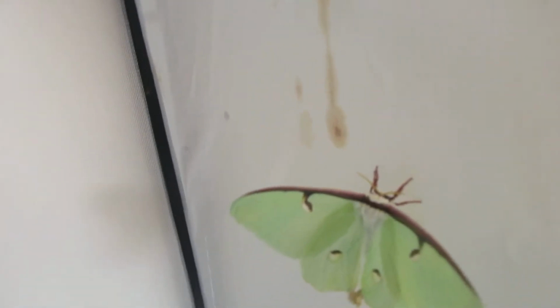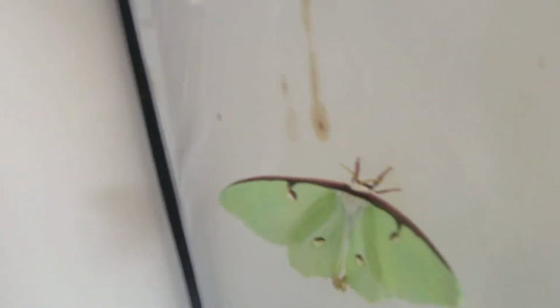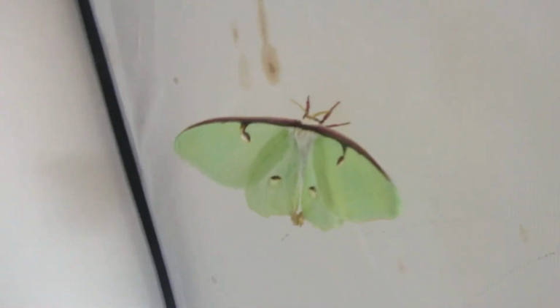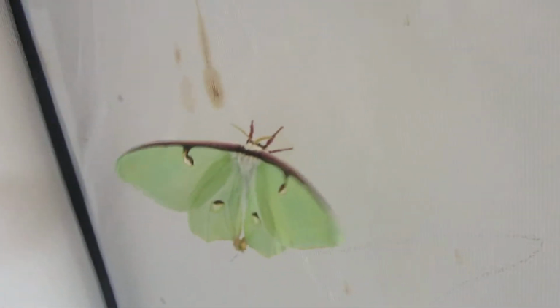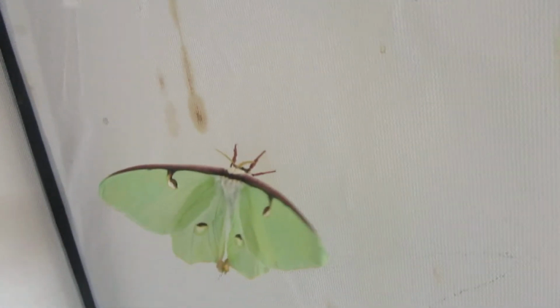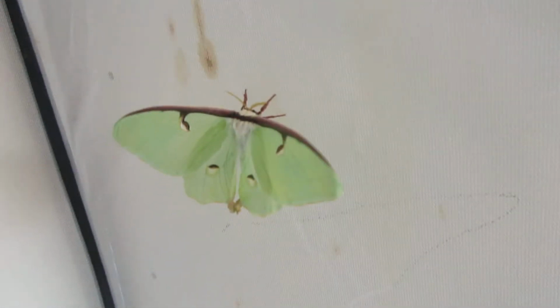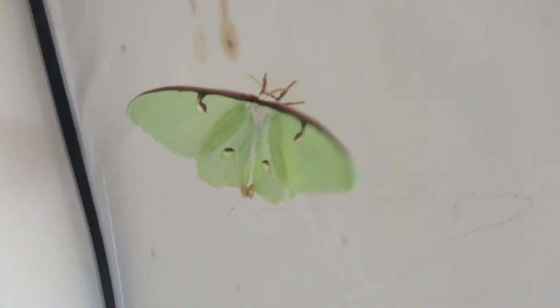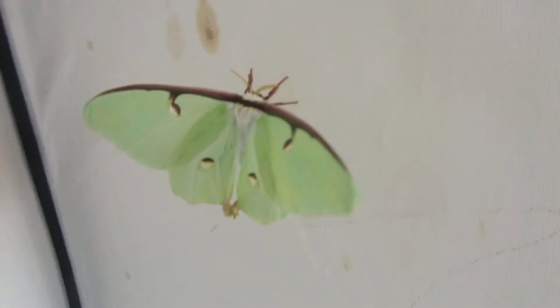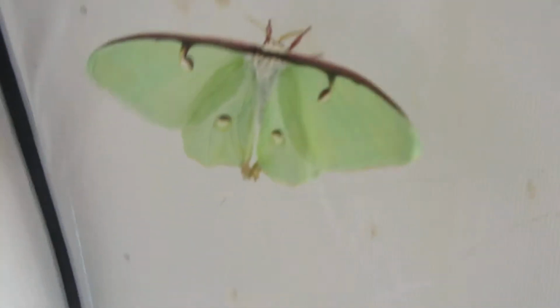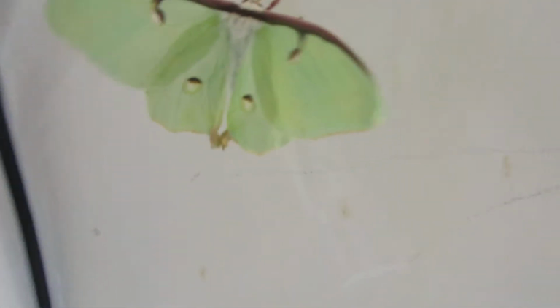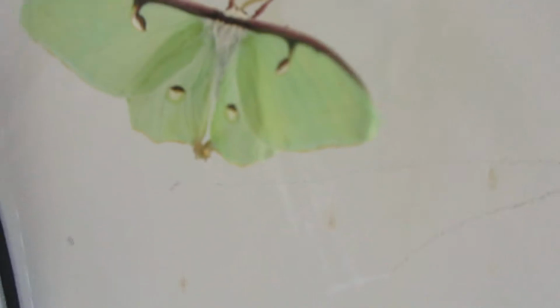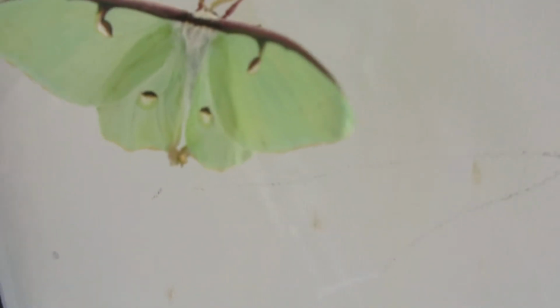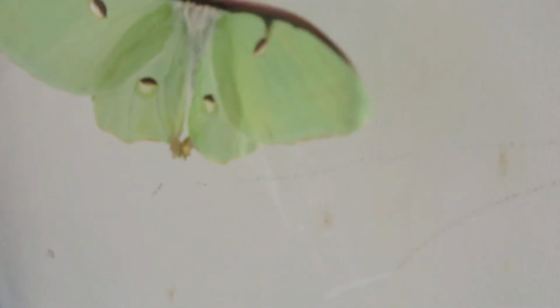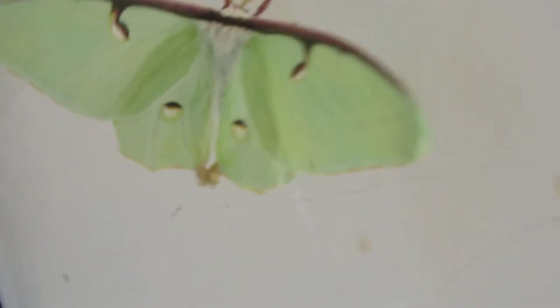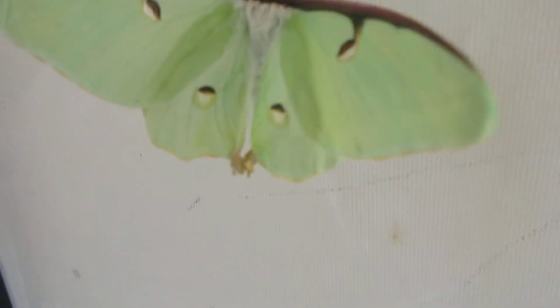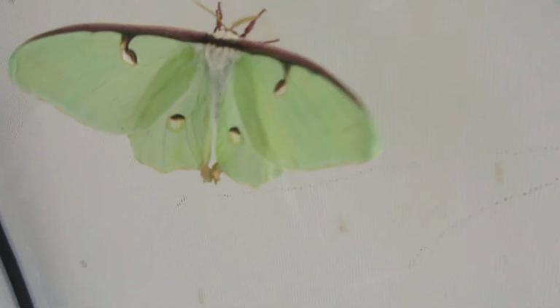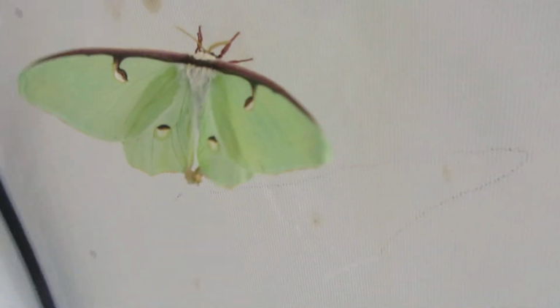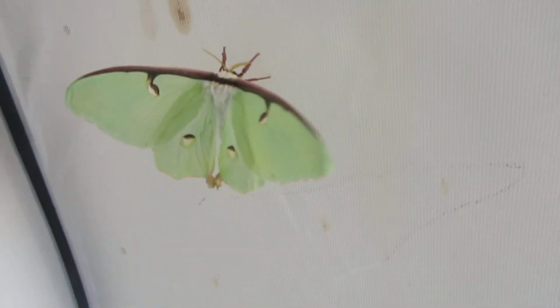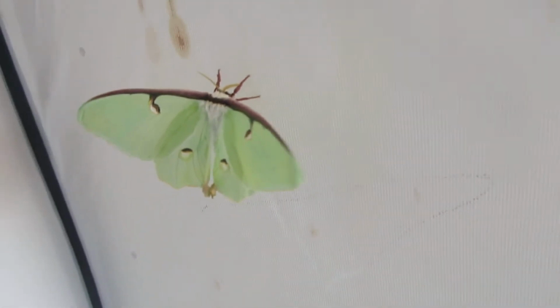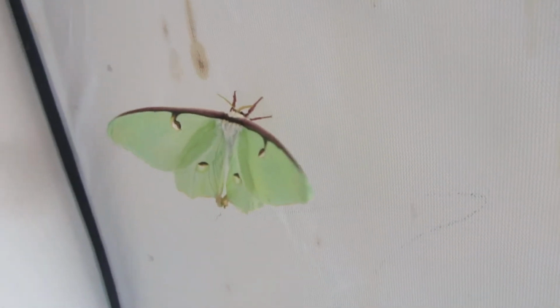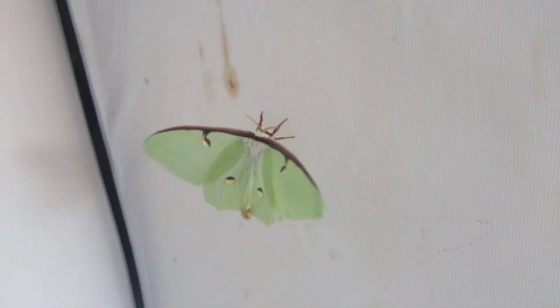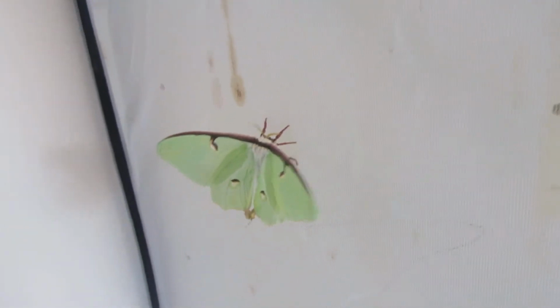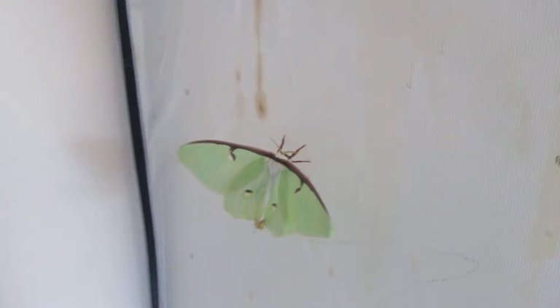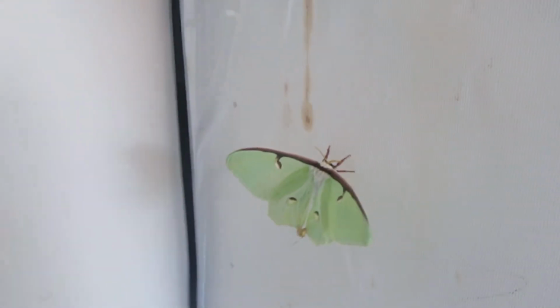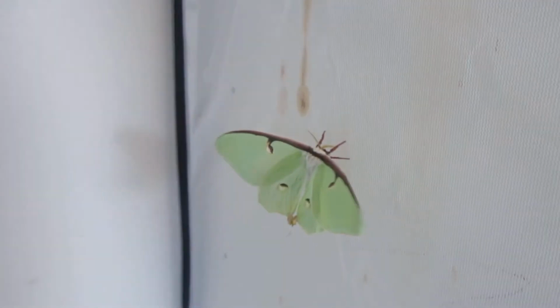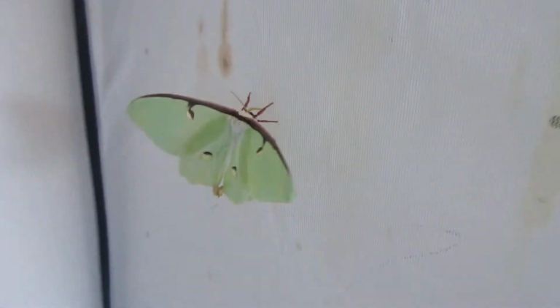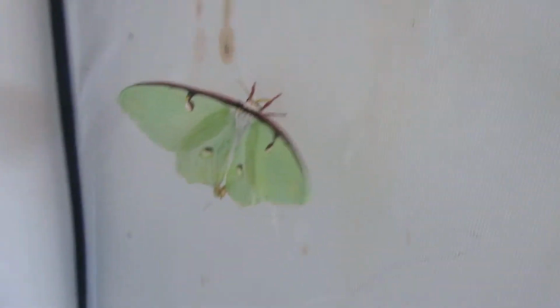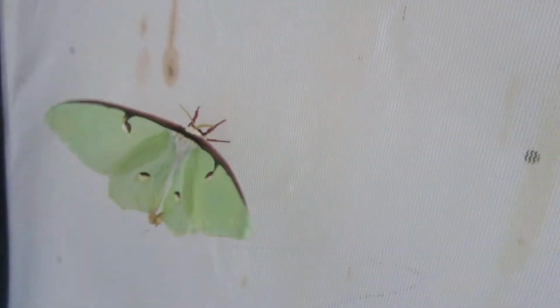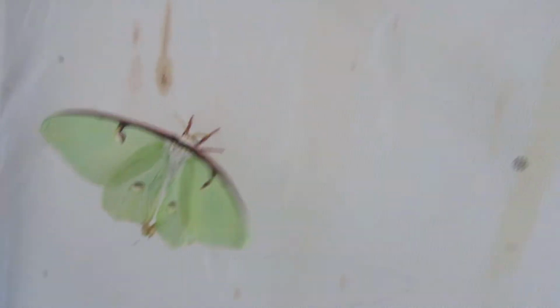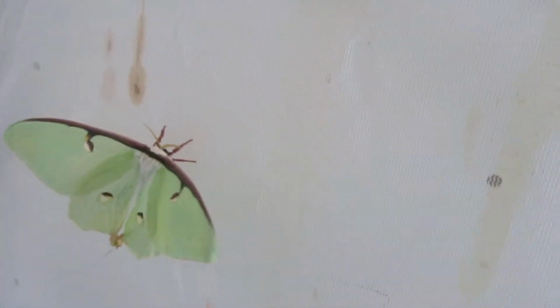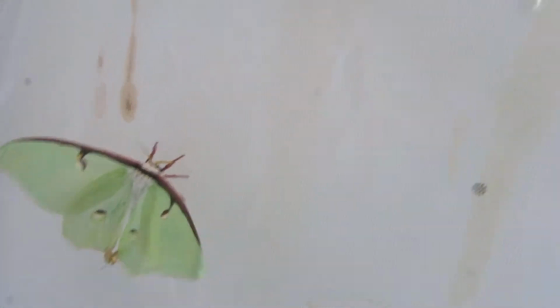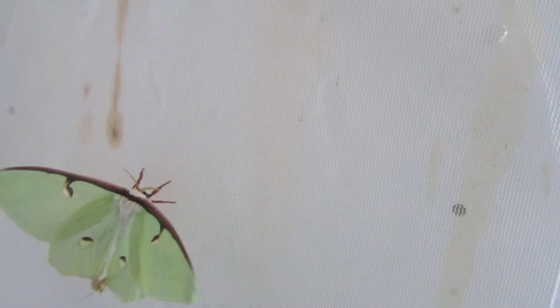It's very unfortunate. I will put her in the collection because she's so very beautiful. You're just going to have to cover up her back wings with another Luna Moth so that we don't see that she's deformed.